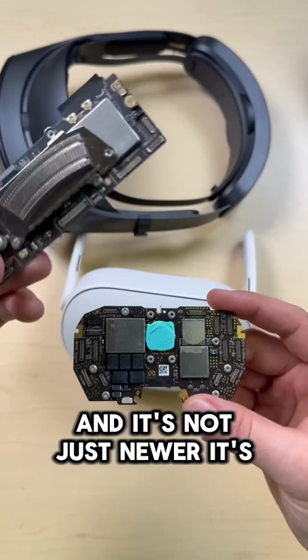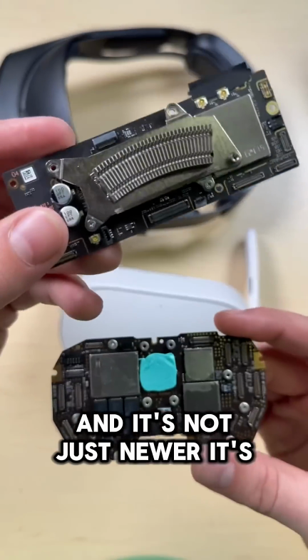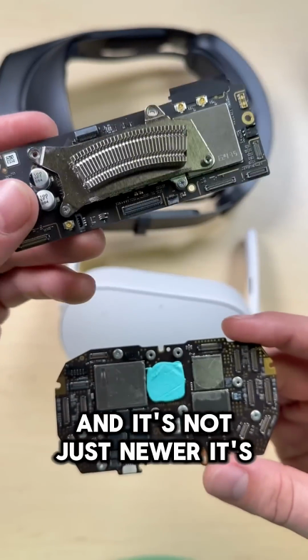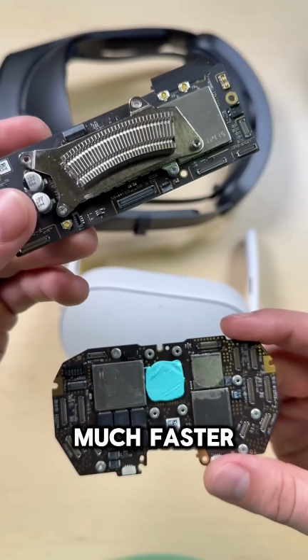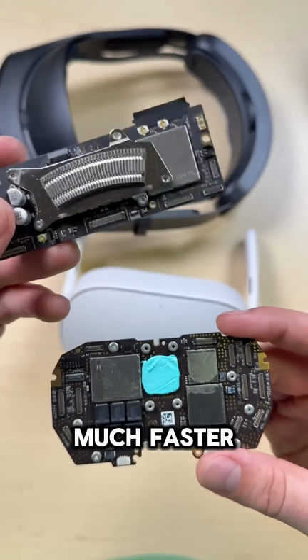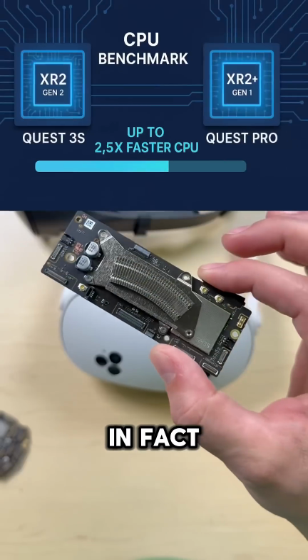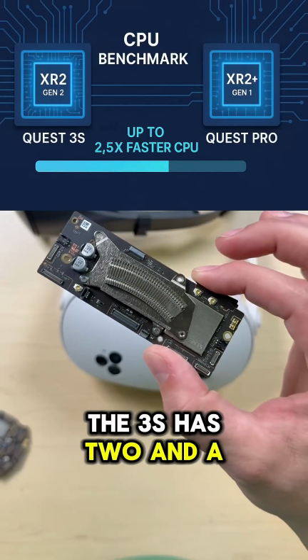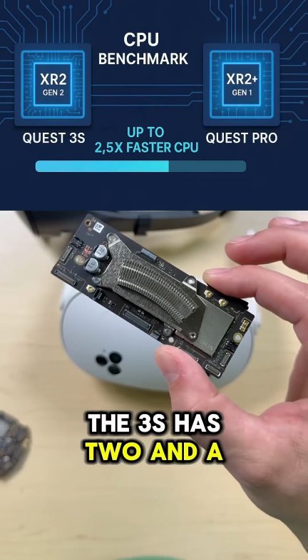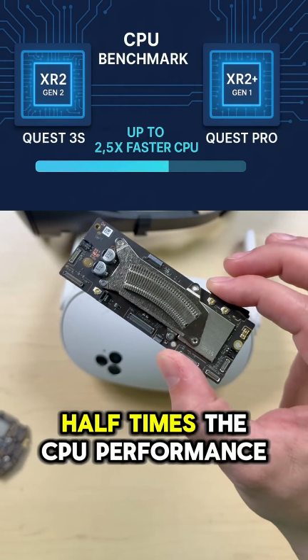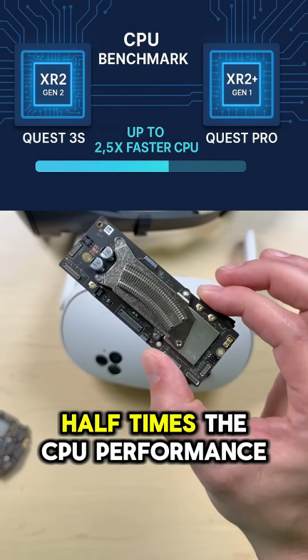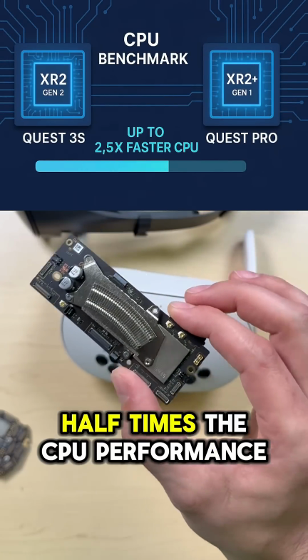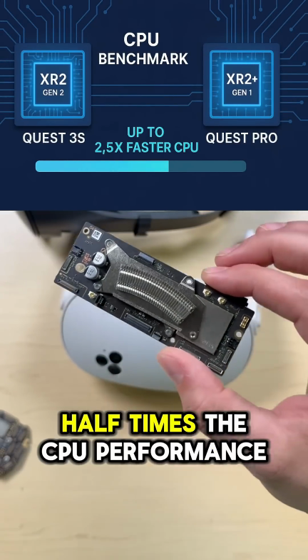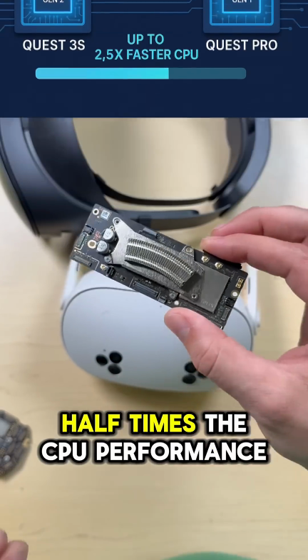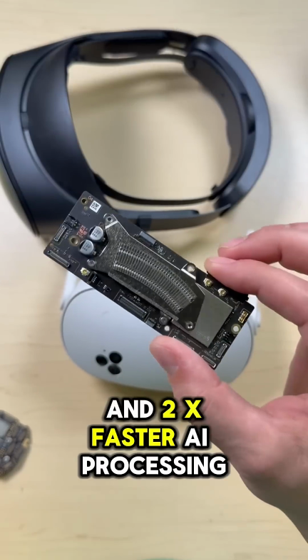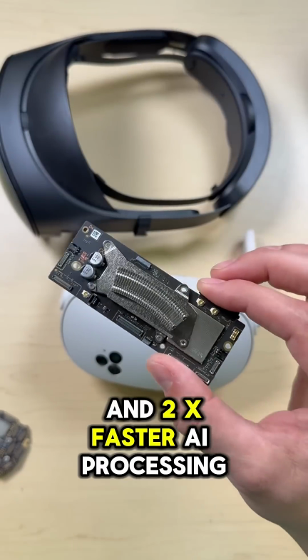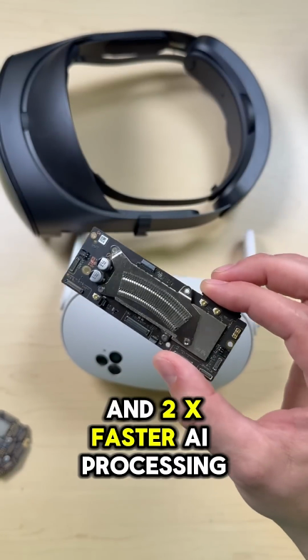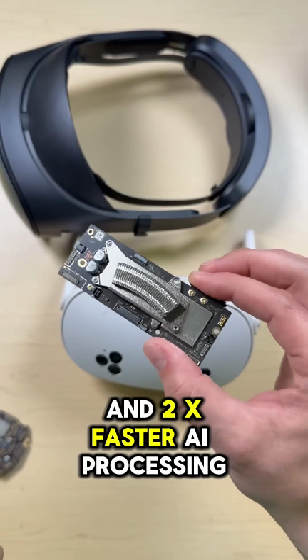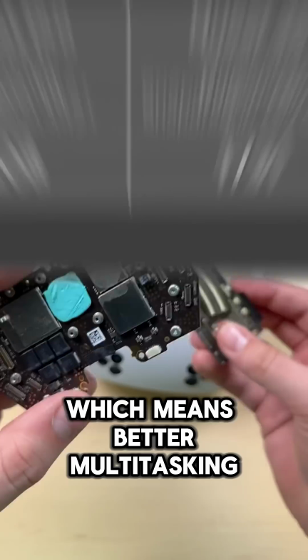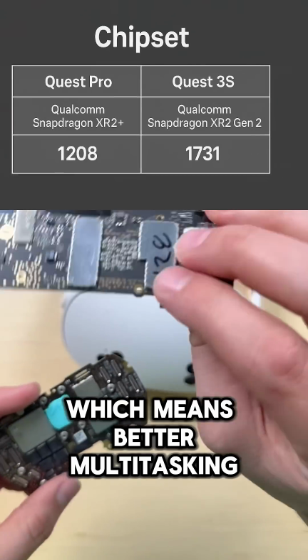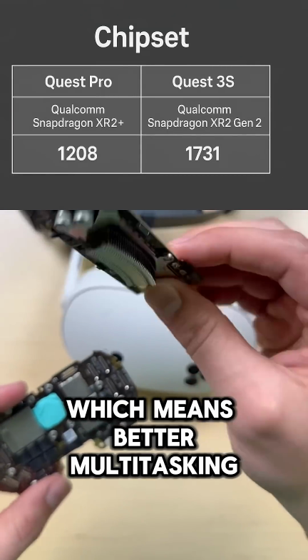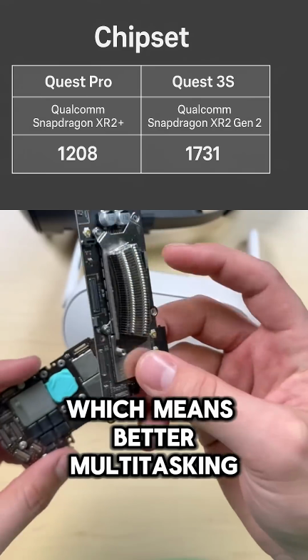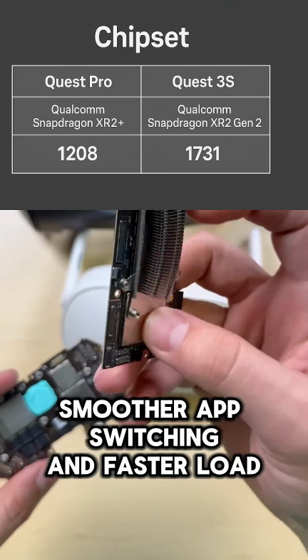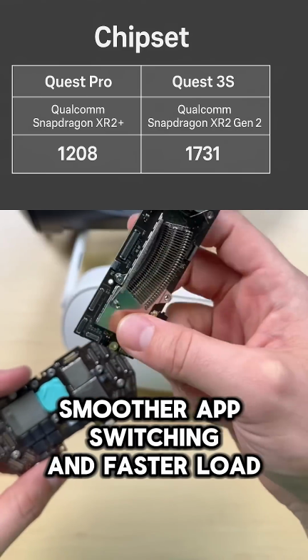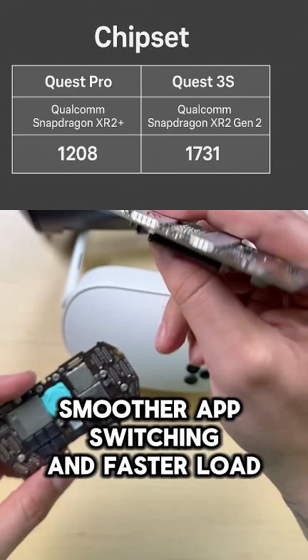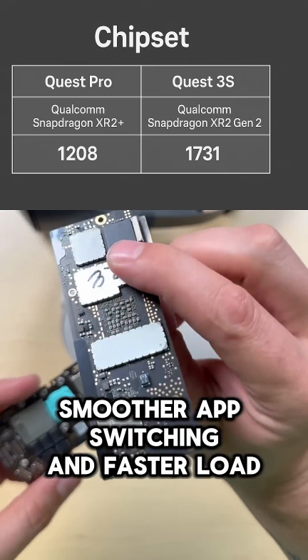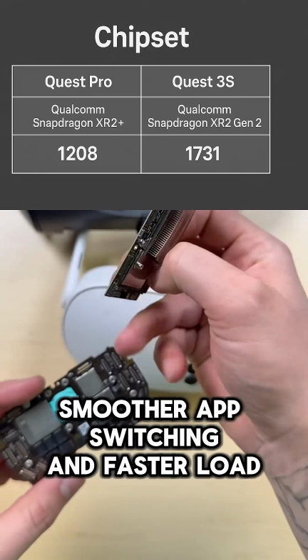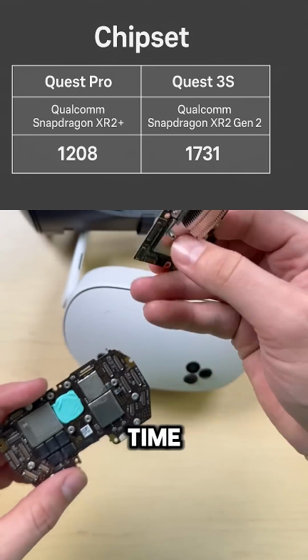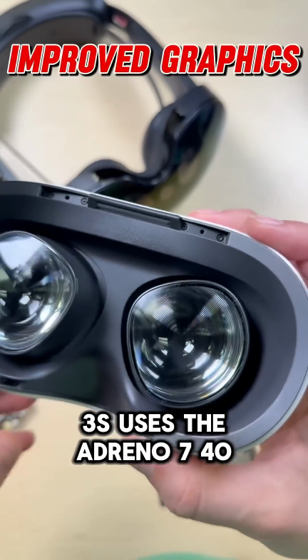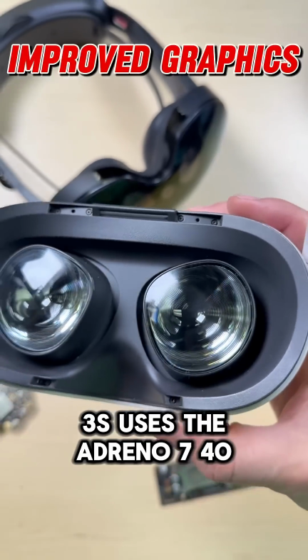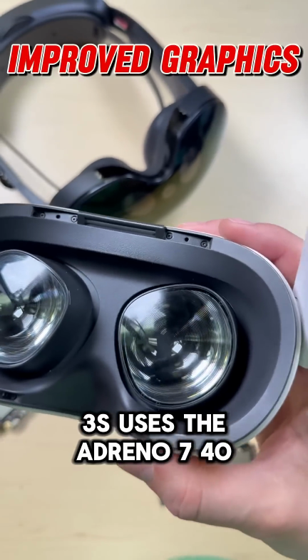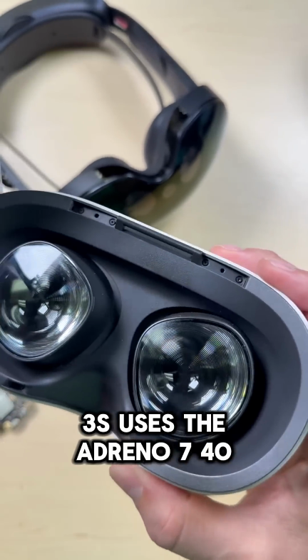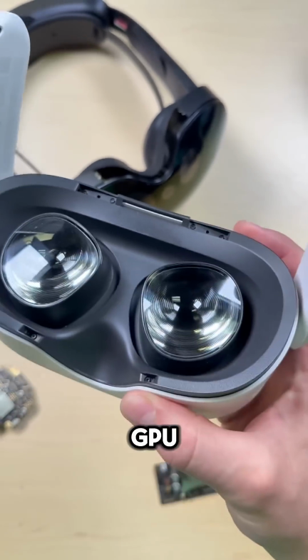It's not just newer, it's much faster. The 3S has 2.5 times the CPU performance and 2x faster AI processing, which means better multitasking, smoother app switching, and faster load times. The 3S uses the Adreno 740 GPU,